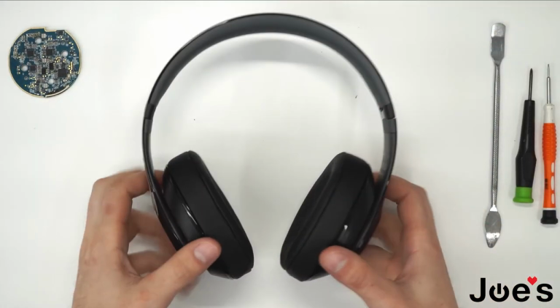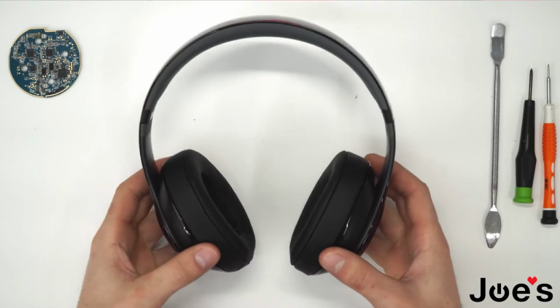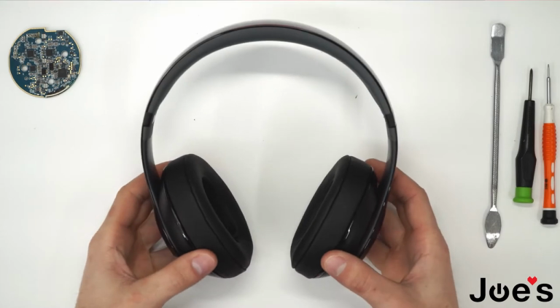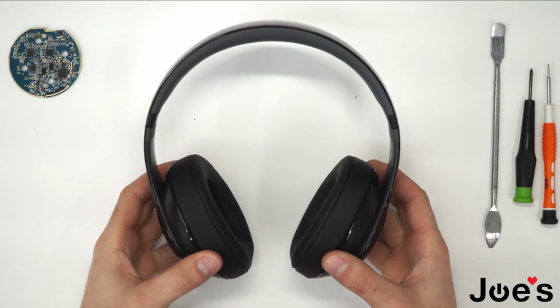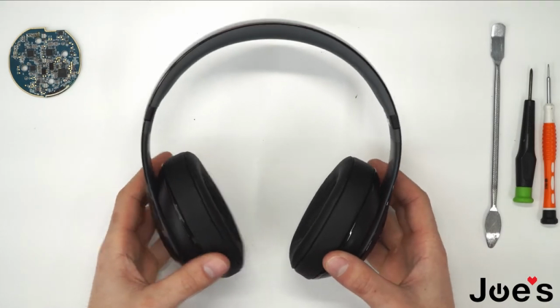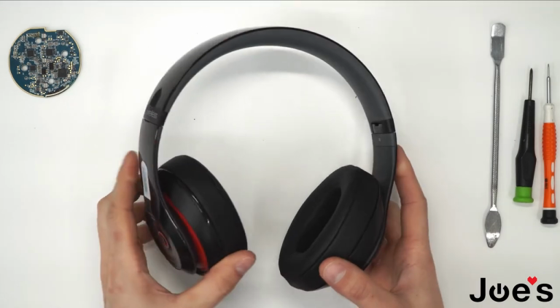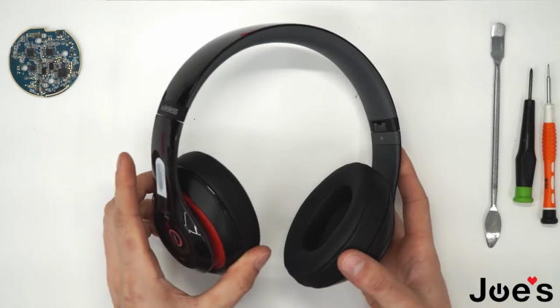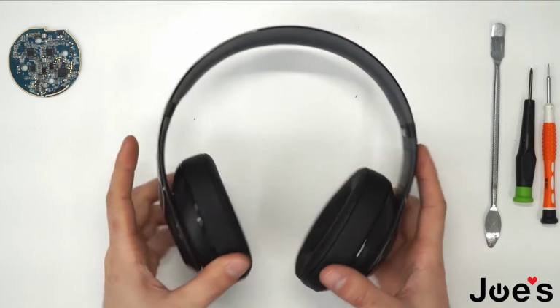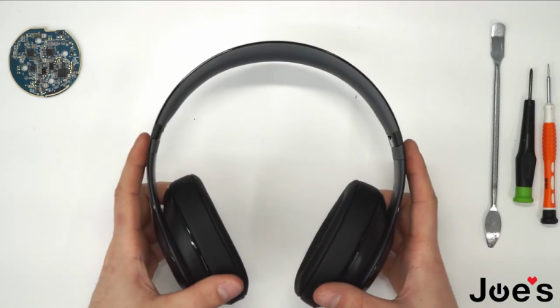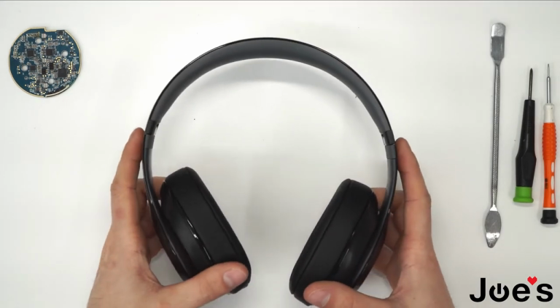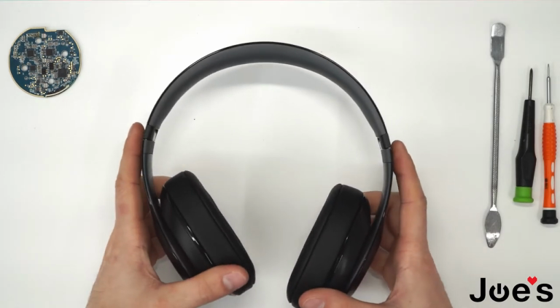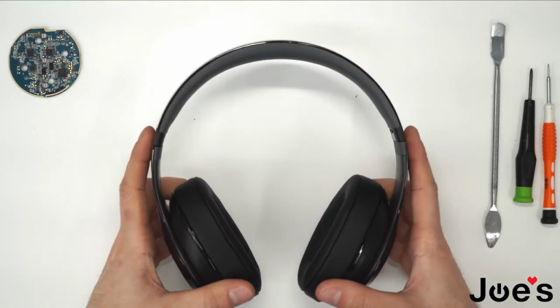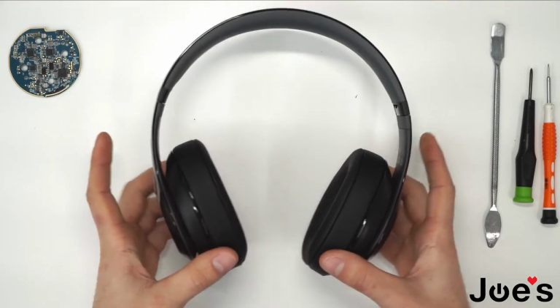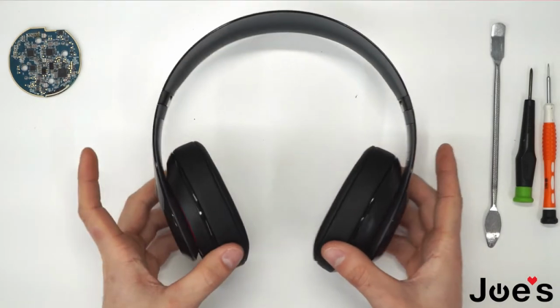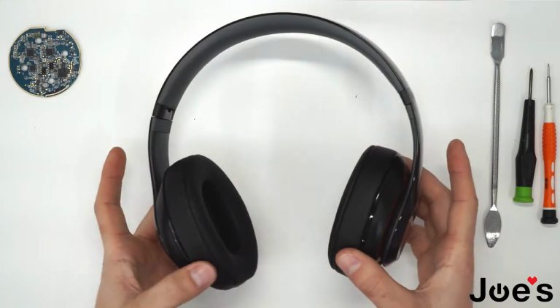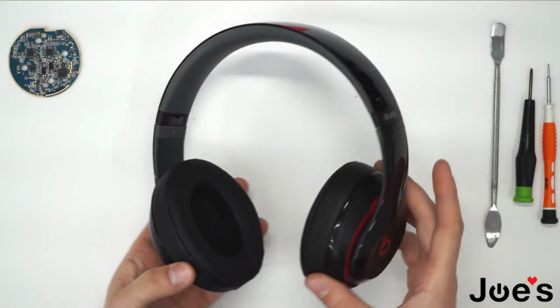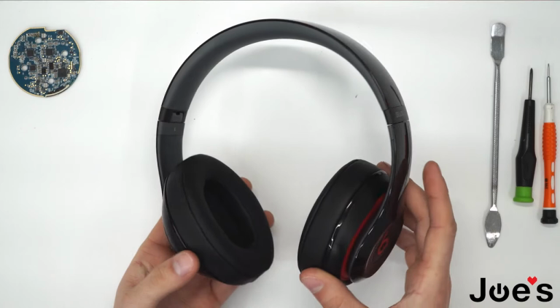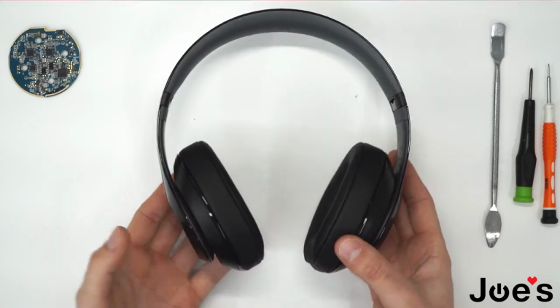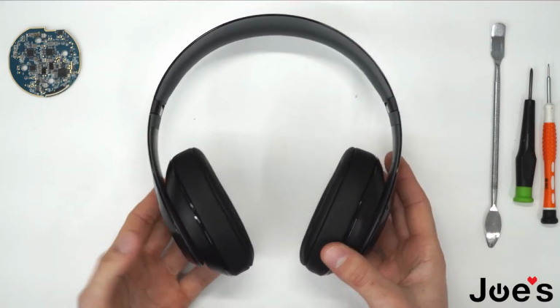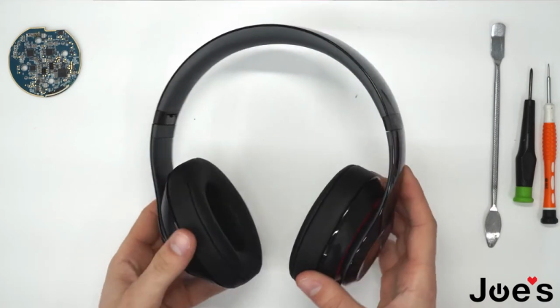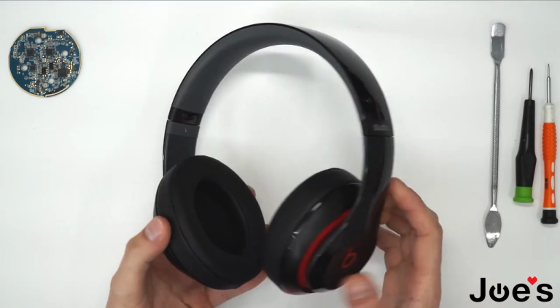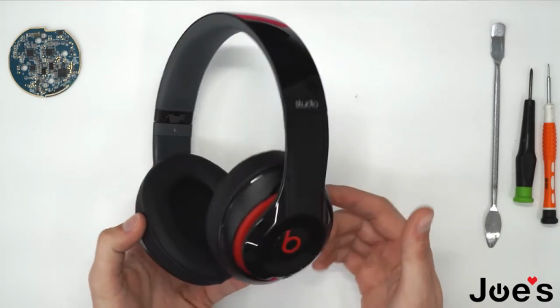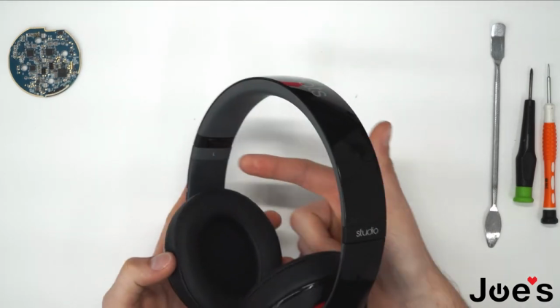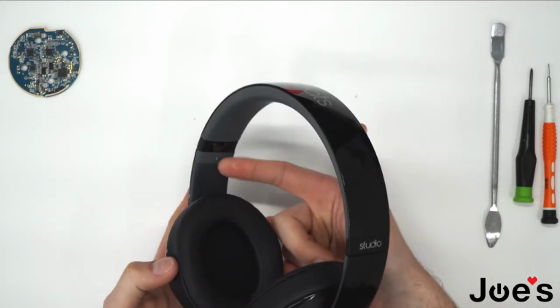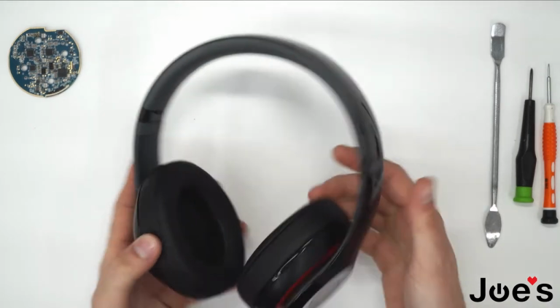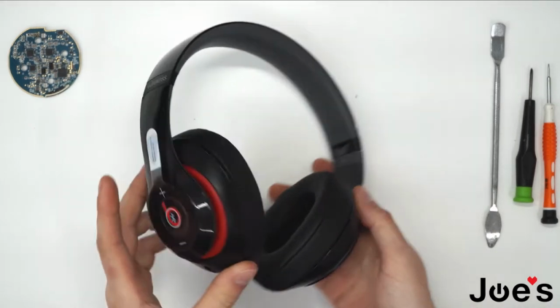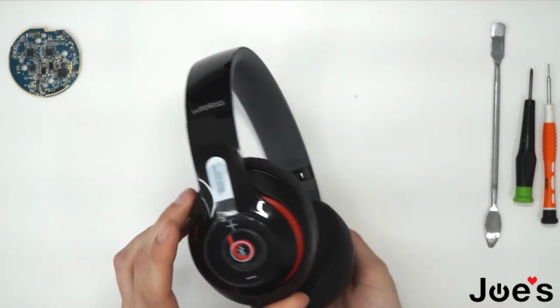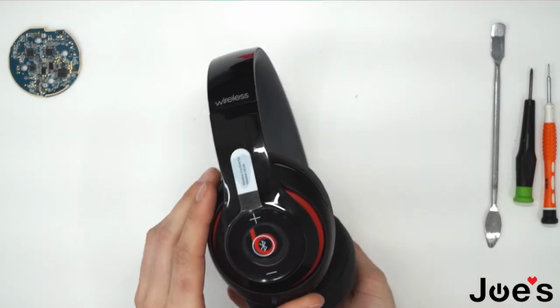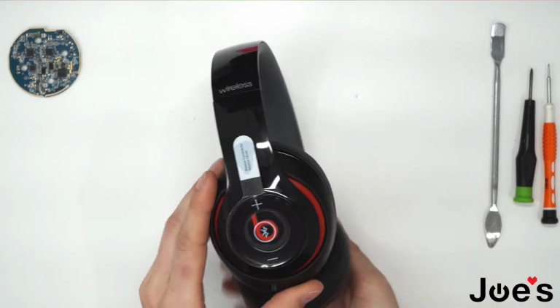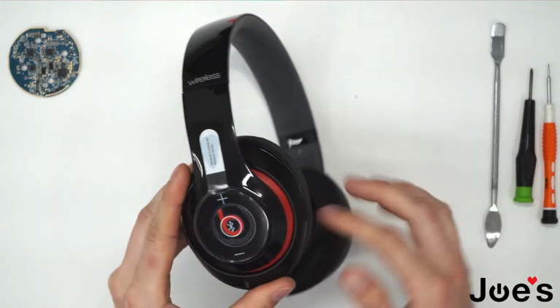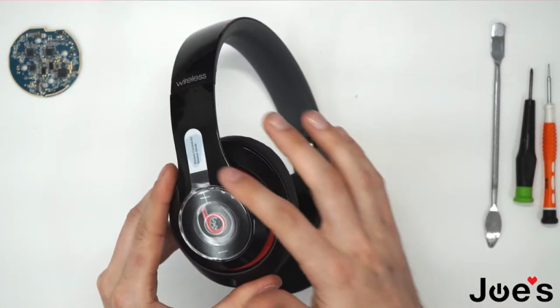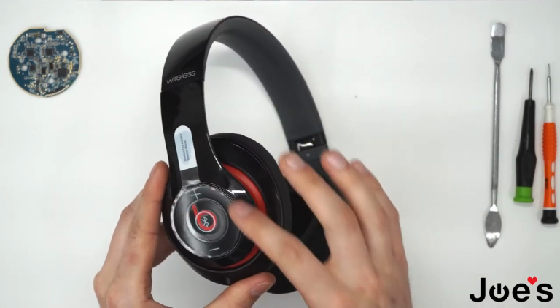To begin, you'll need to know where the Bluetooth board is located. It's located on the left side of the headphones, right under this panel here.